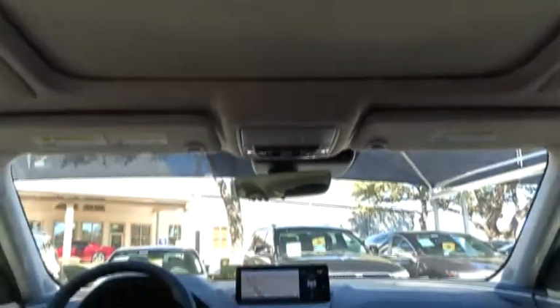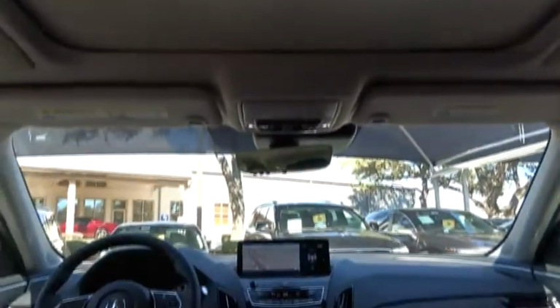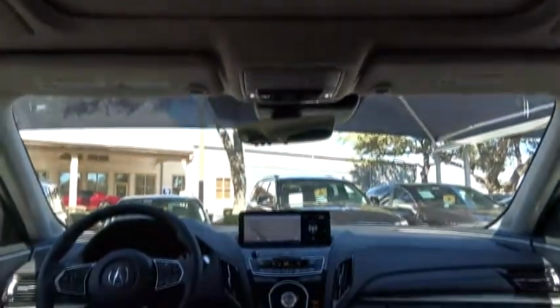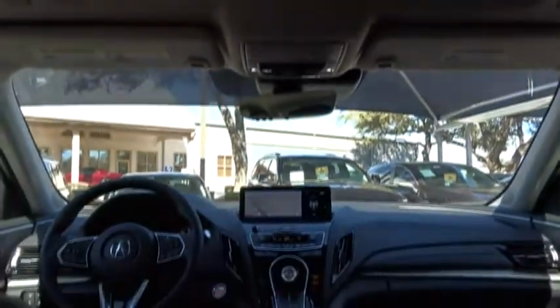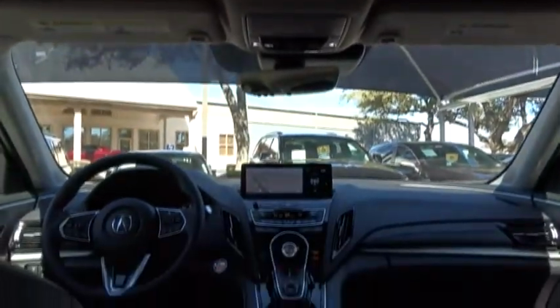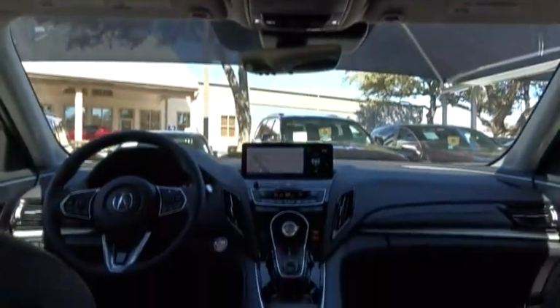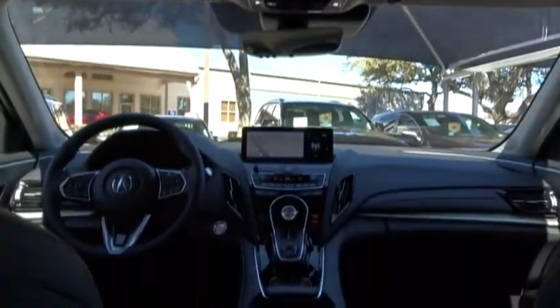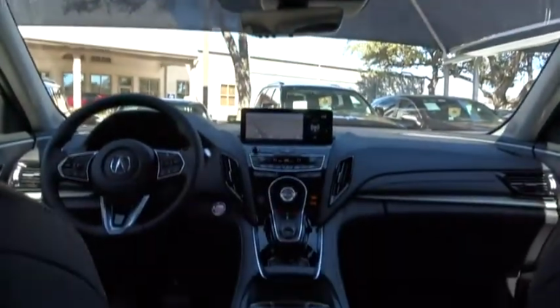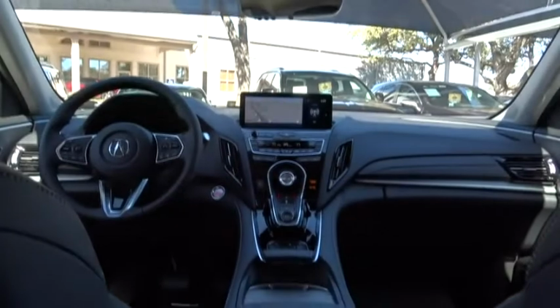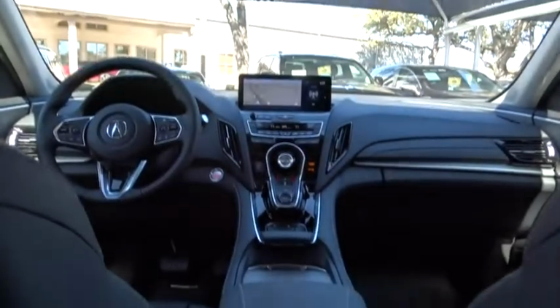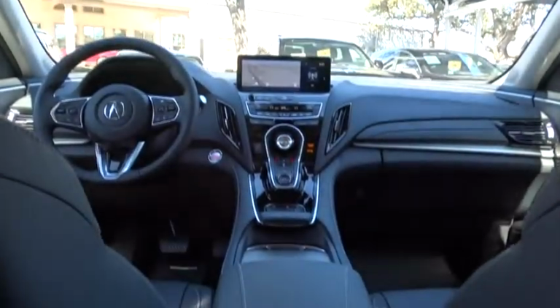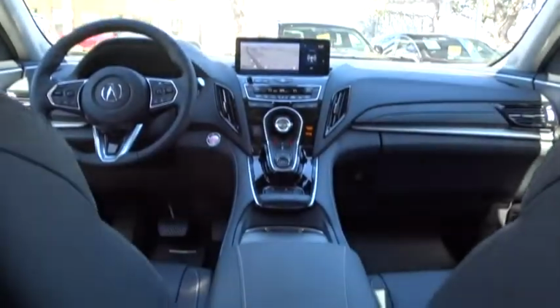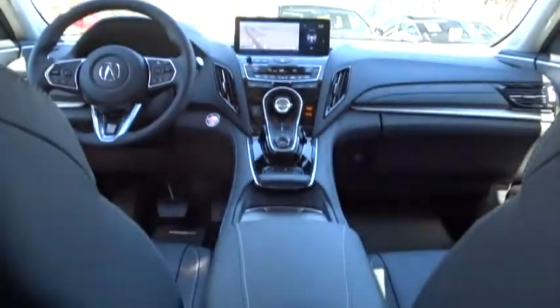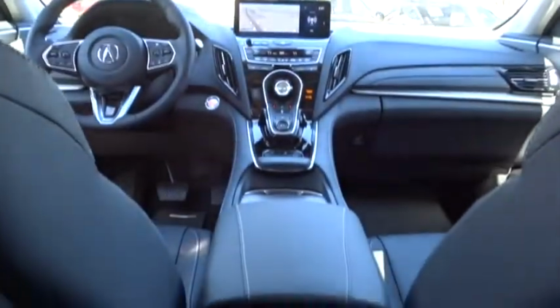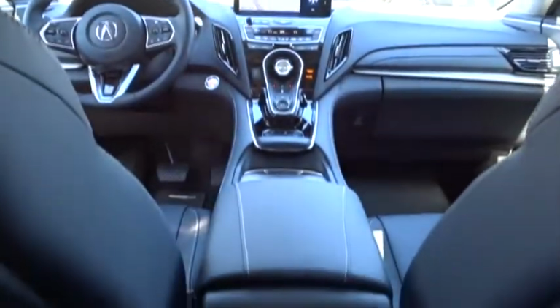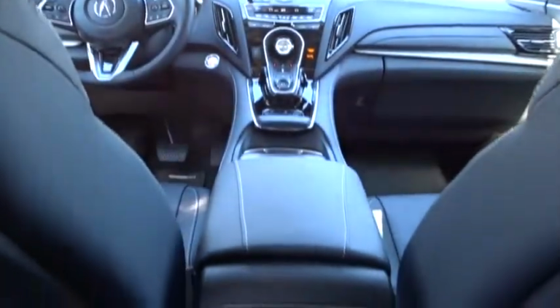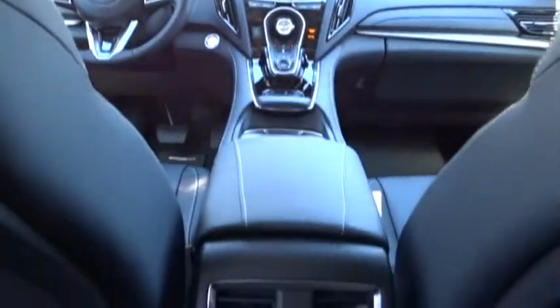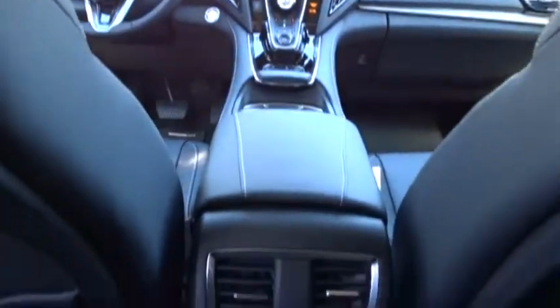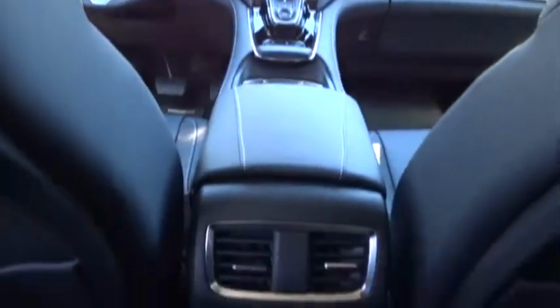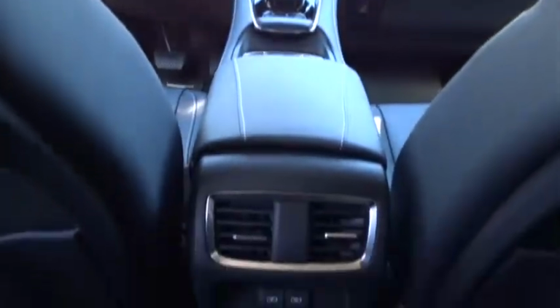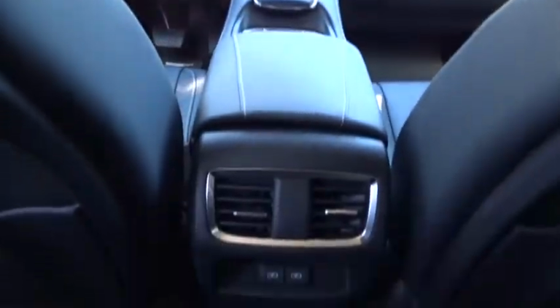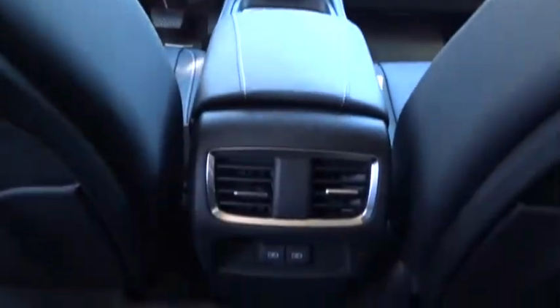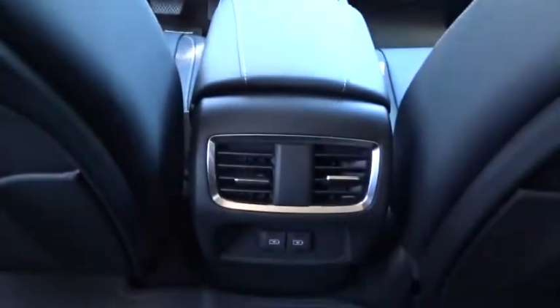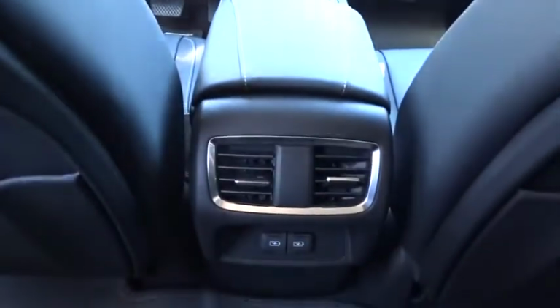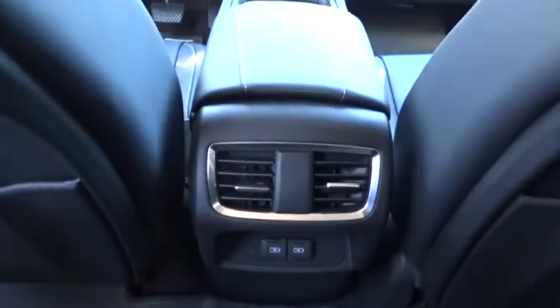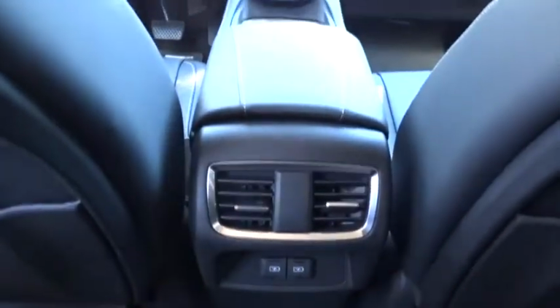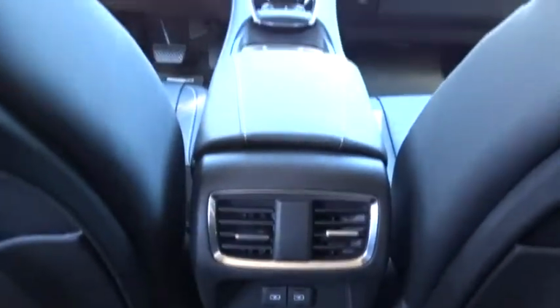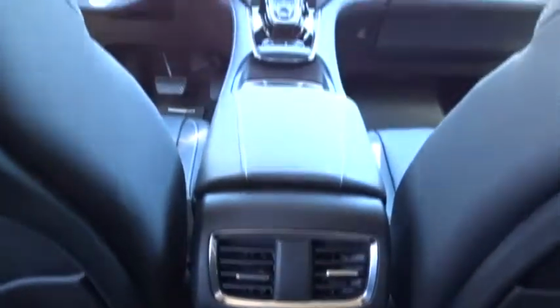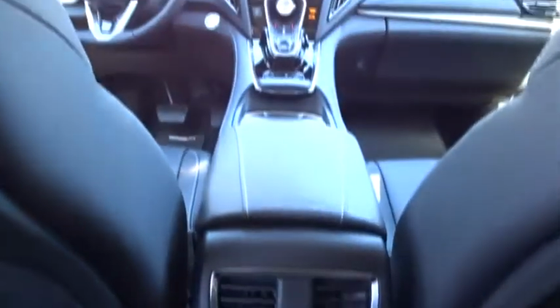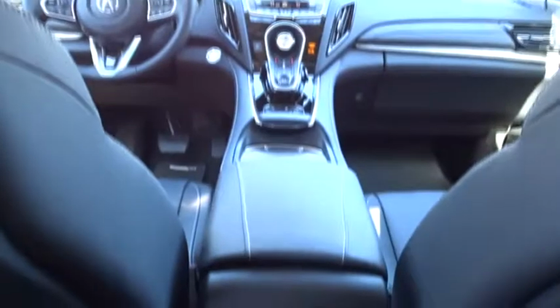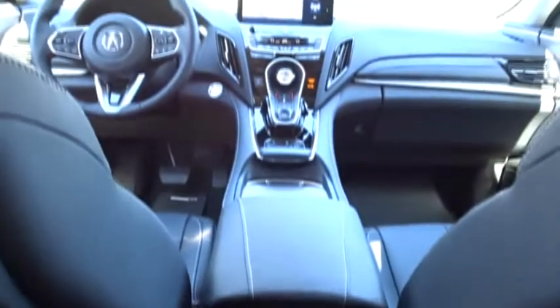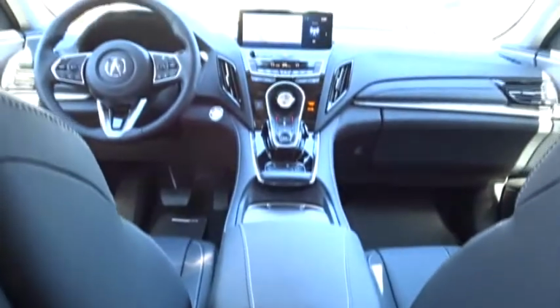Cruise control, floor mats, aluminum wheels. Take this vehicle for a spin and see why so many shoppers are now proud owners.